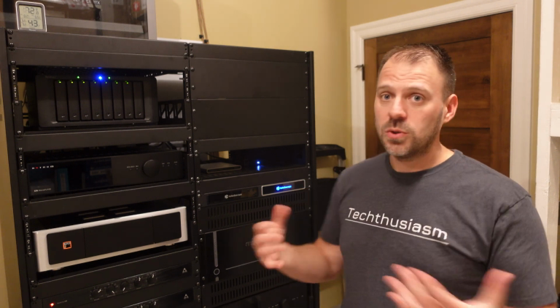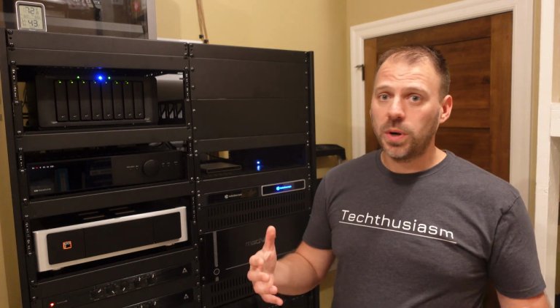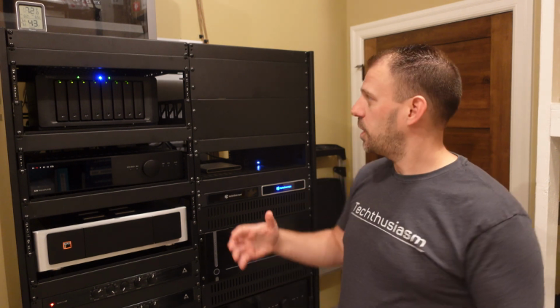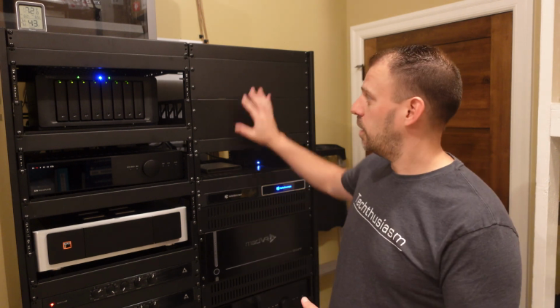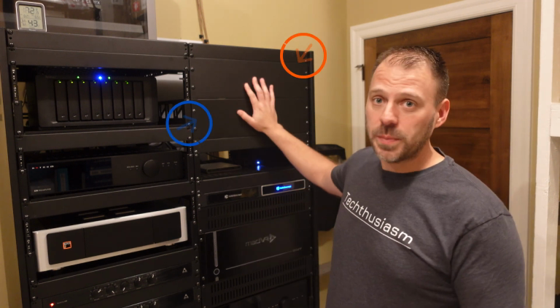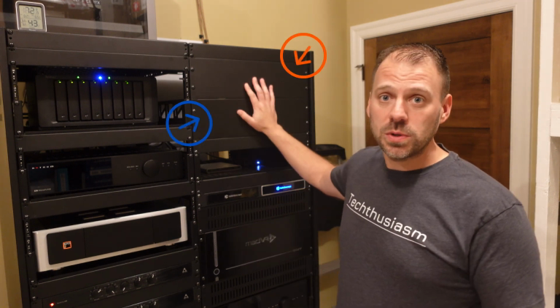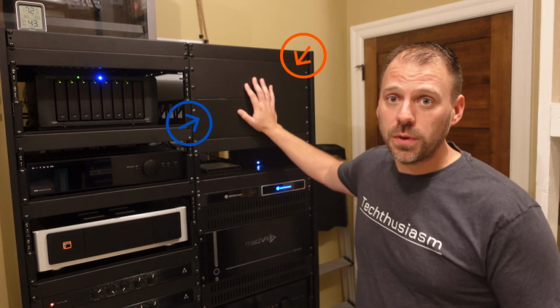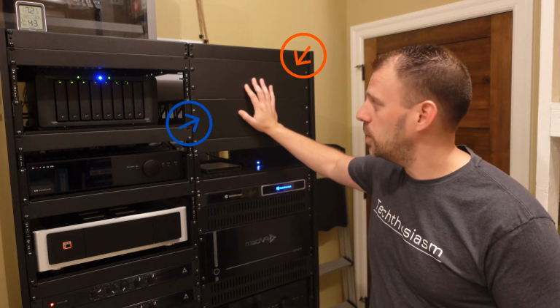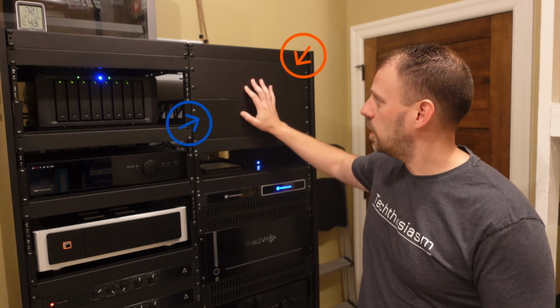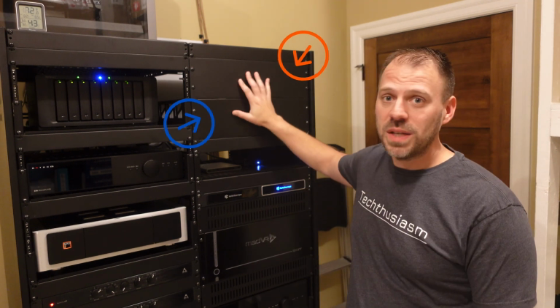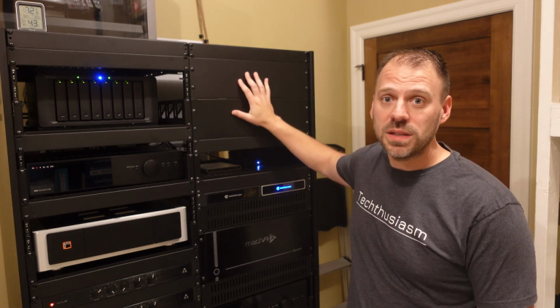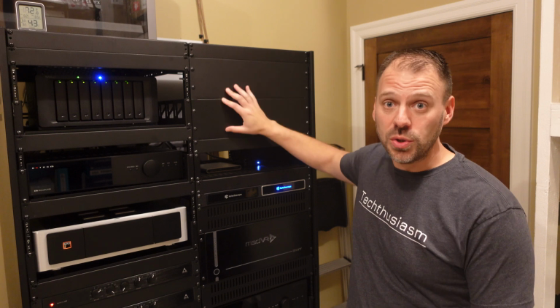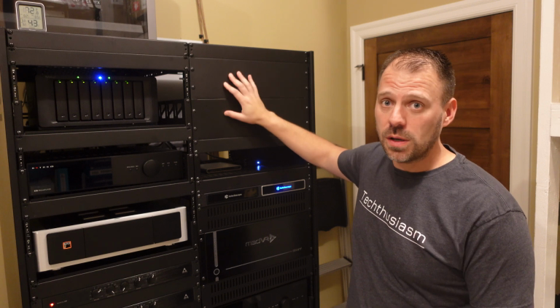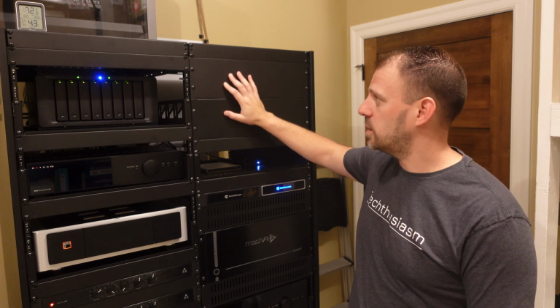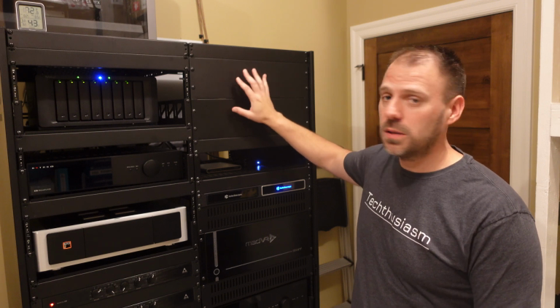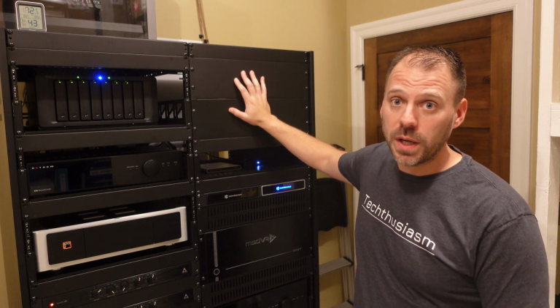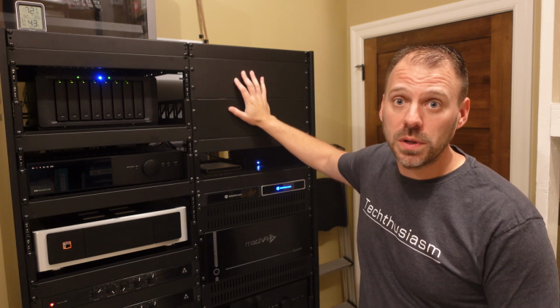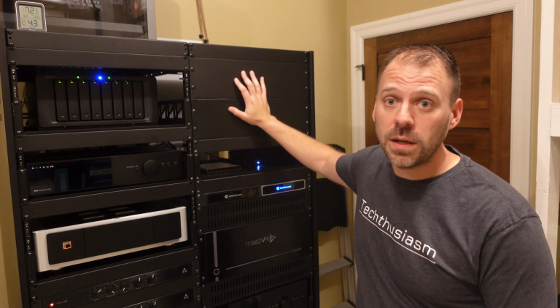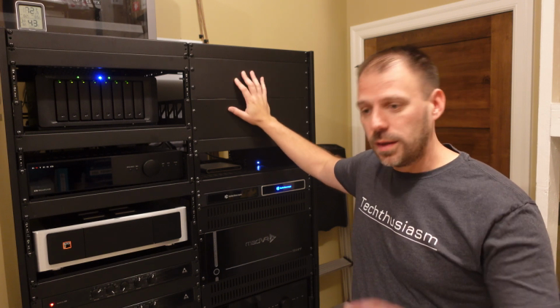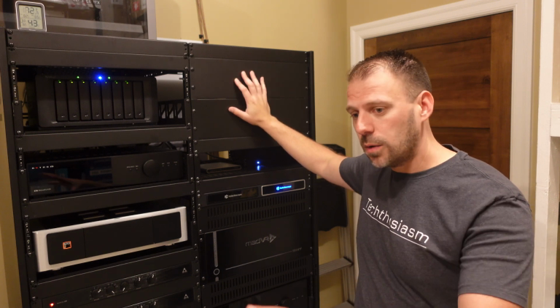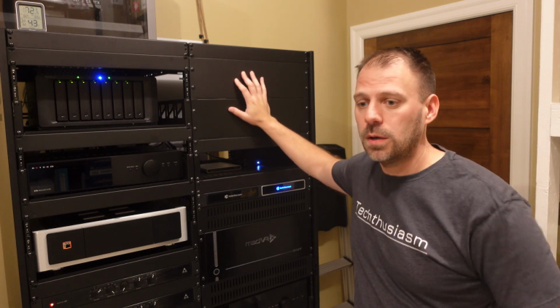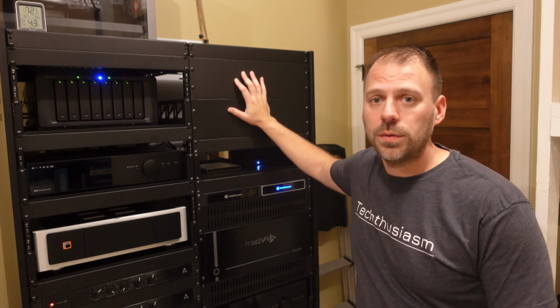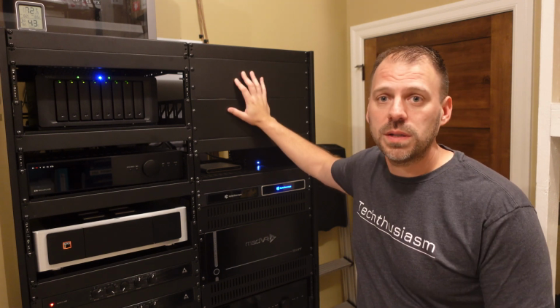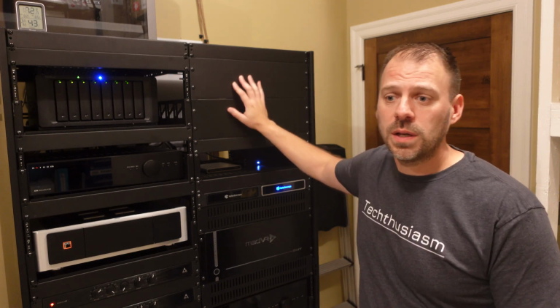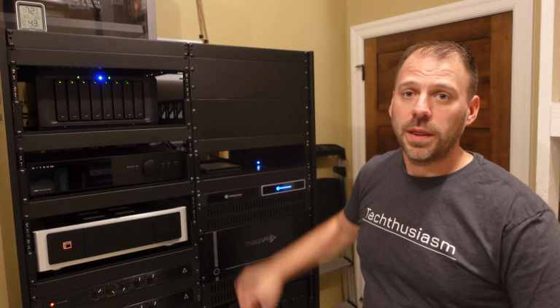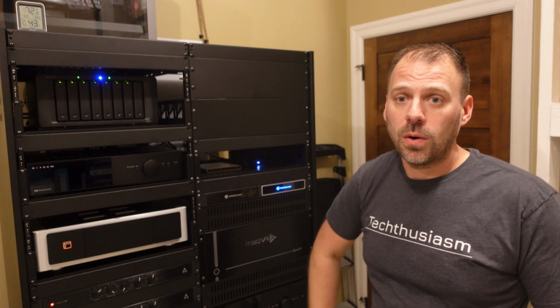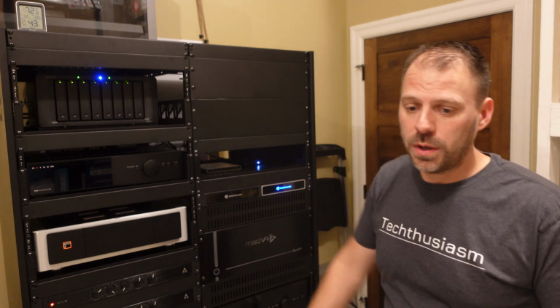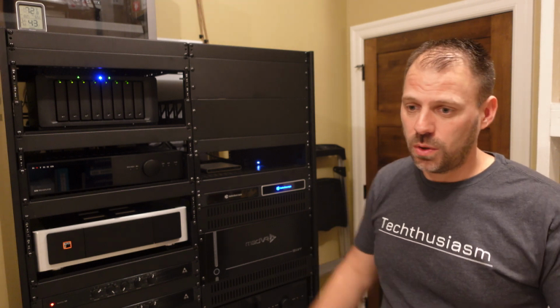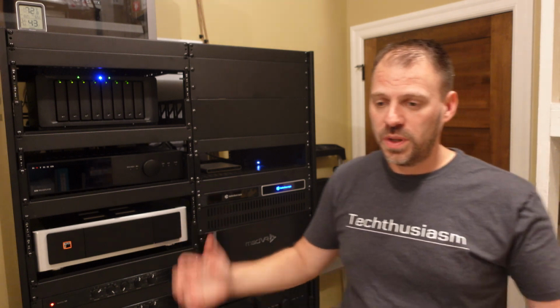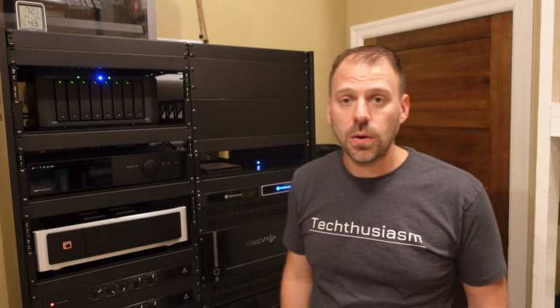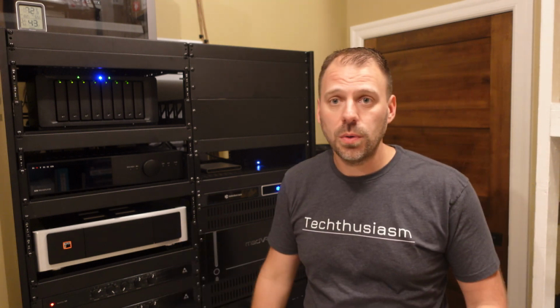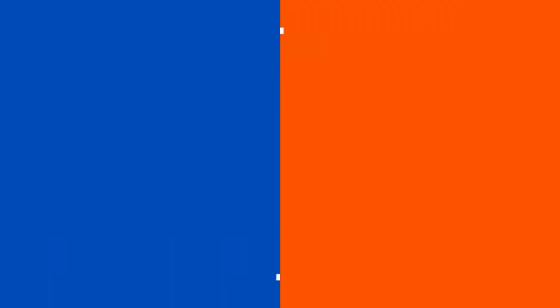Part and parcel with that, I've got the space reserved for the Ubiquiti setup. Basically six units of rack space right here will contain the entirety of all of the devices that are over here. So let's kind of go through them bit by bit — we'll start with the biggest box first.